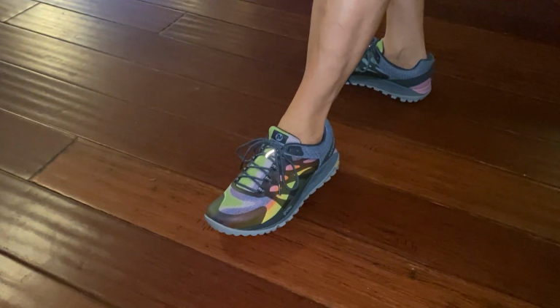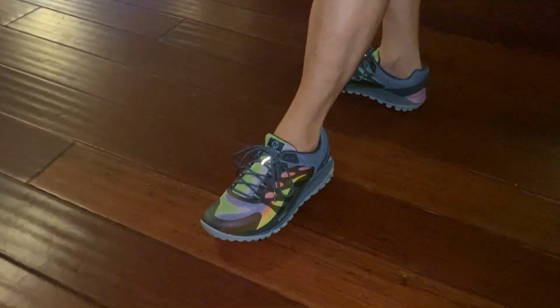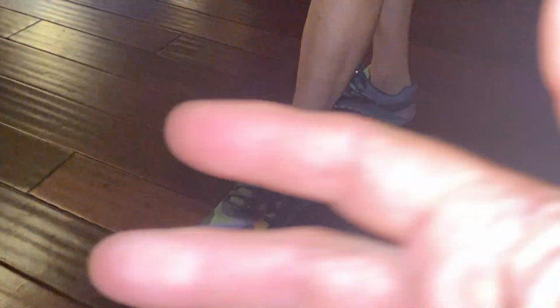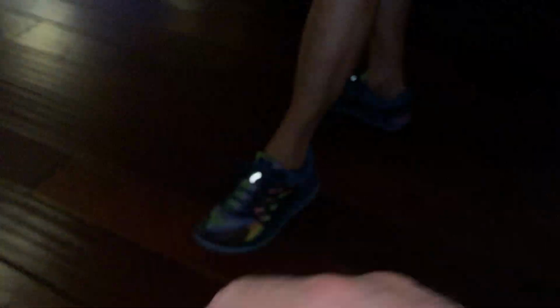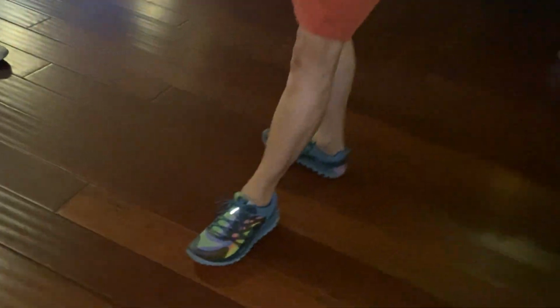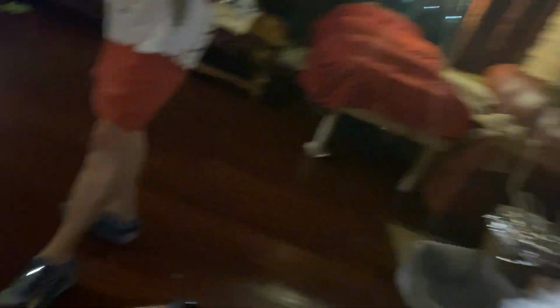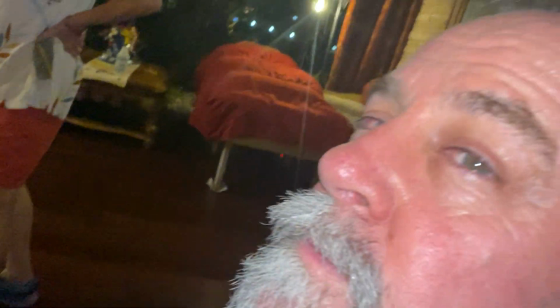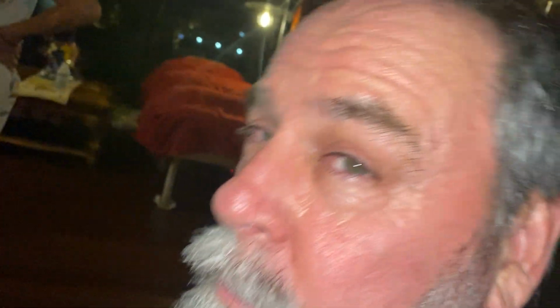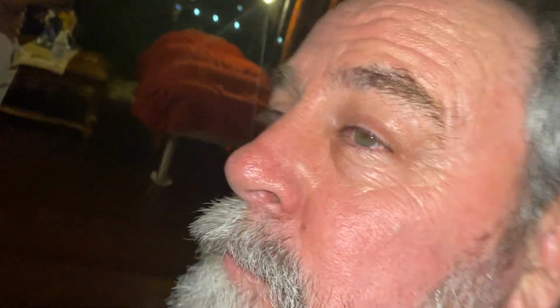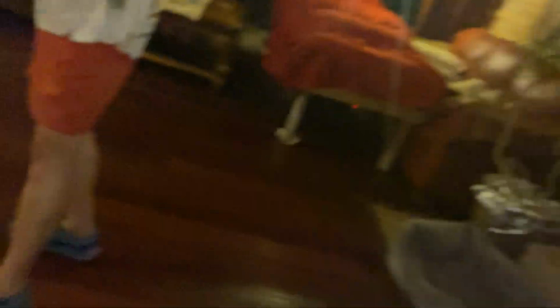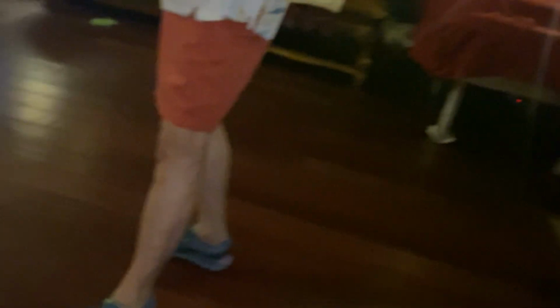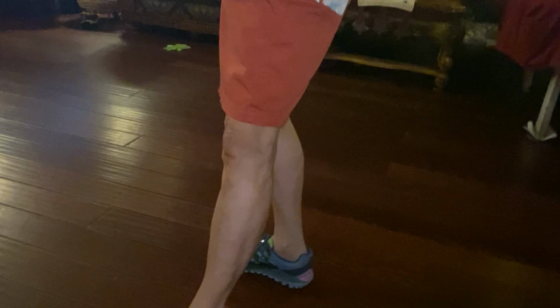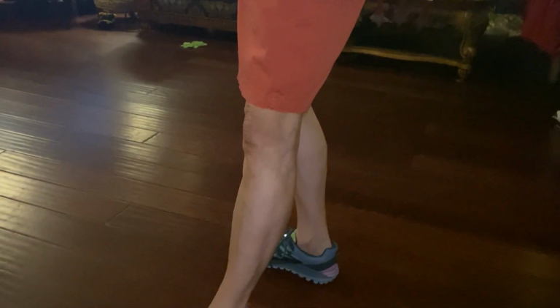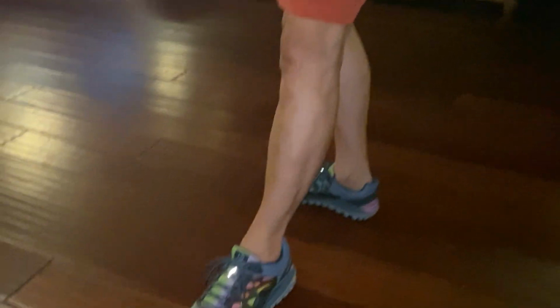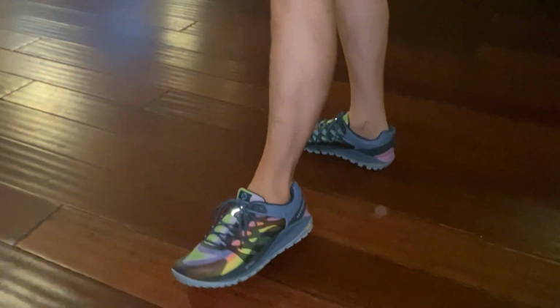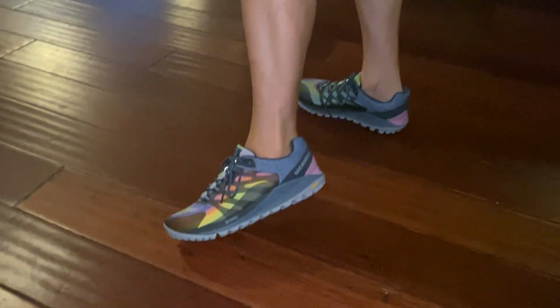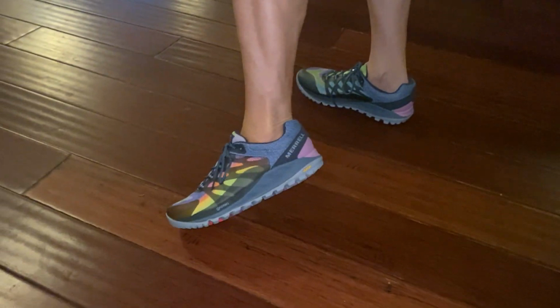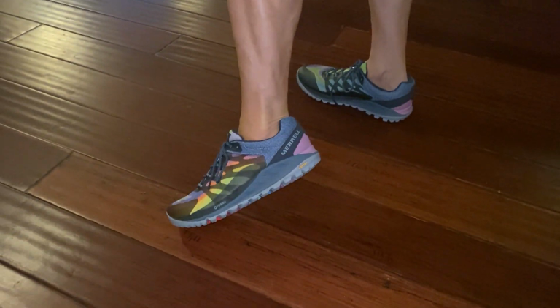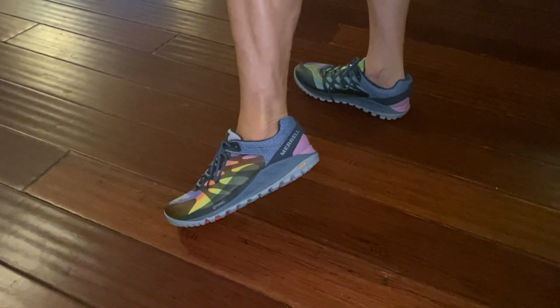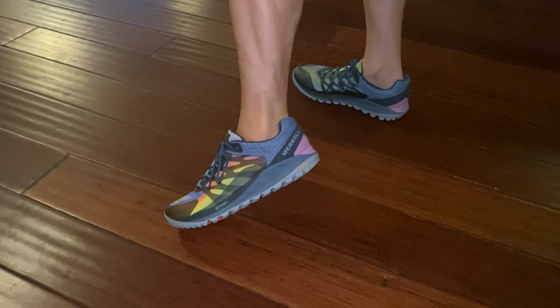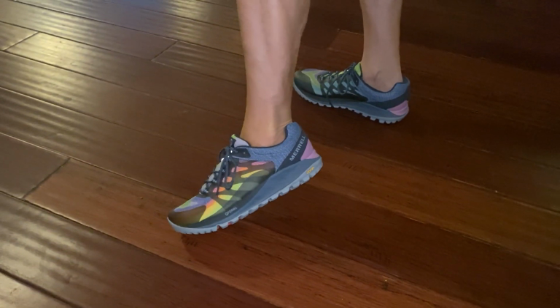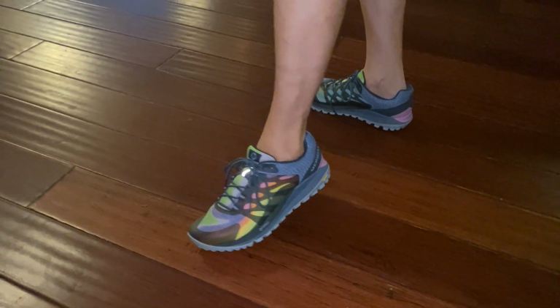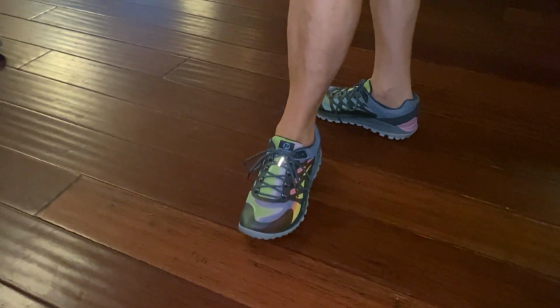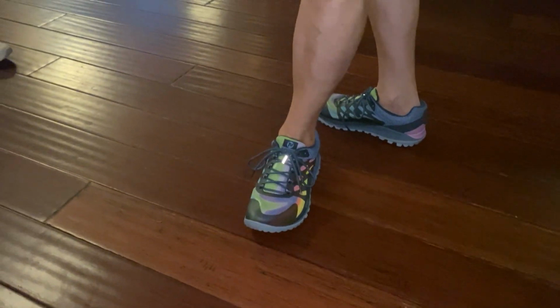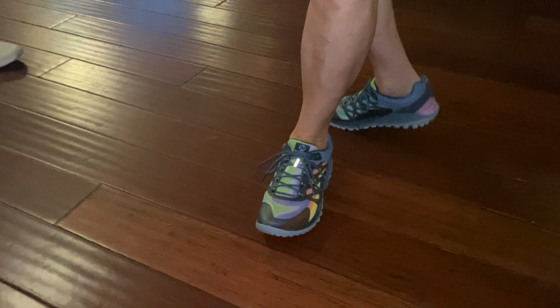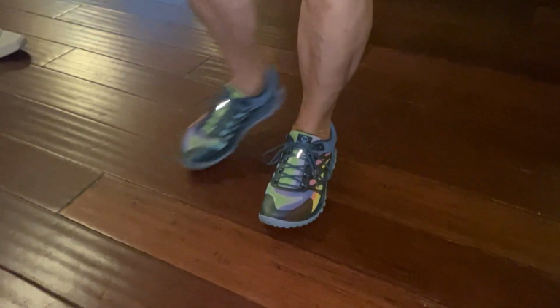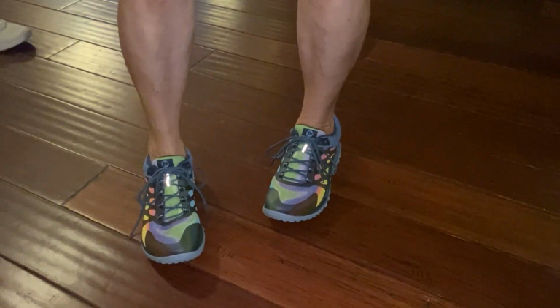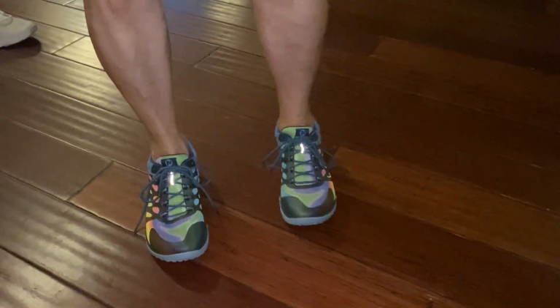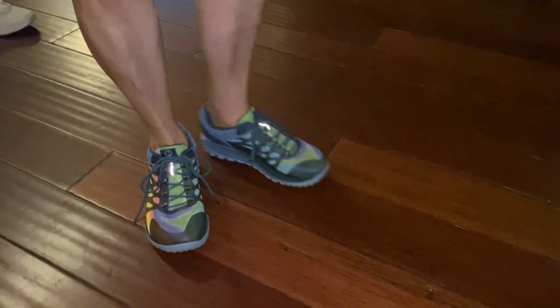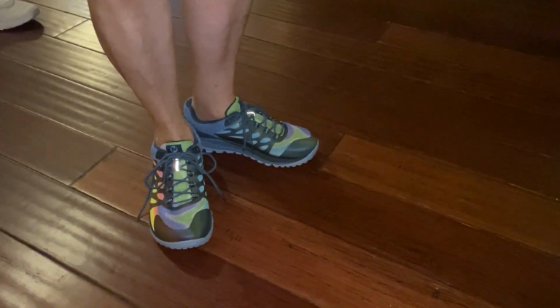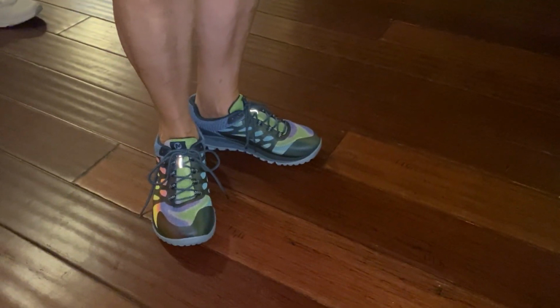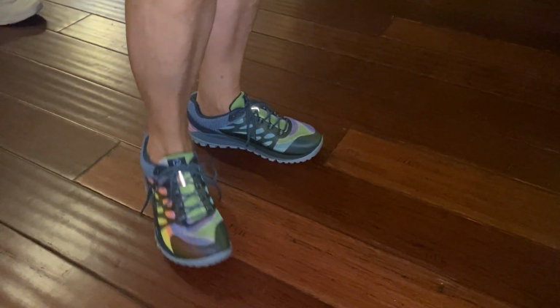Hey guys, it's ReadyDog here. Hope you guys are doing good. I'm doing good tonight. My wife just got back from the shoe store and got some of these Merrell Q-Form 2s with a Vibram sole.